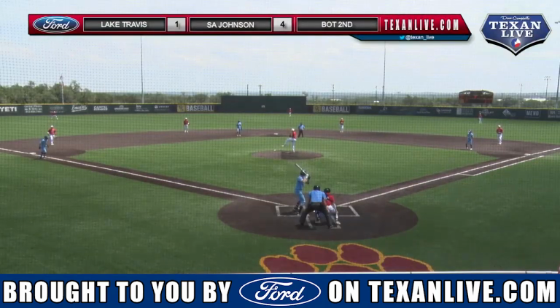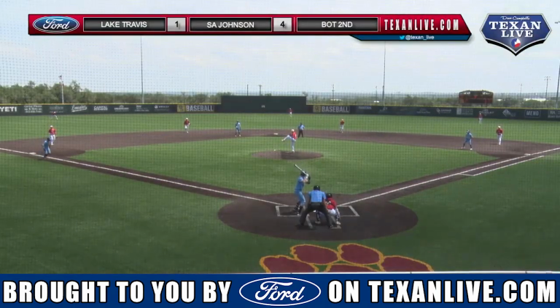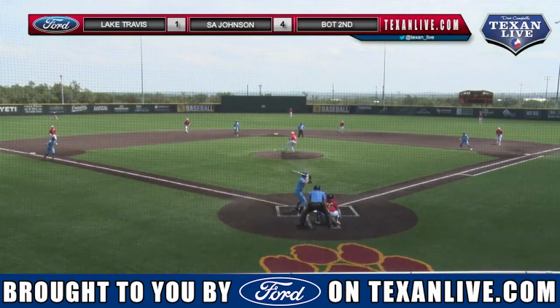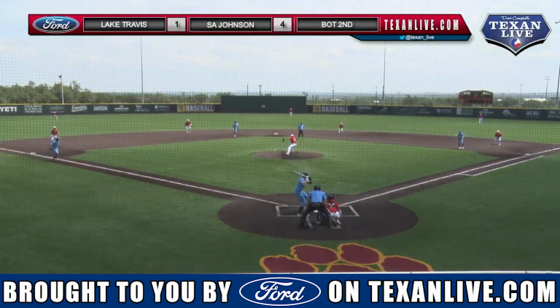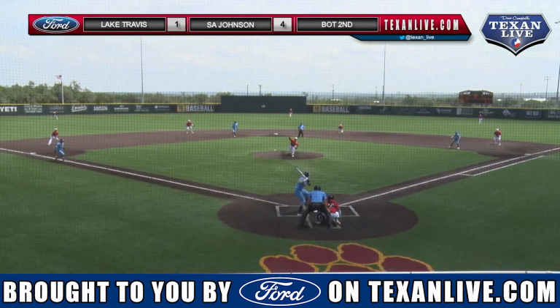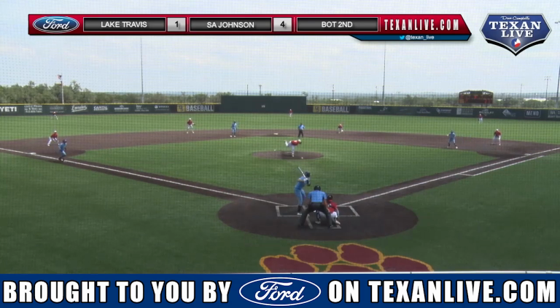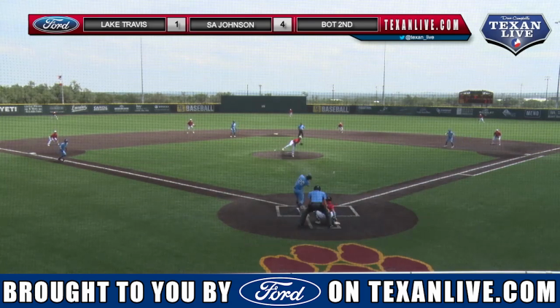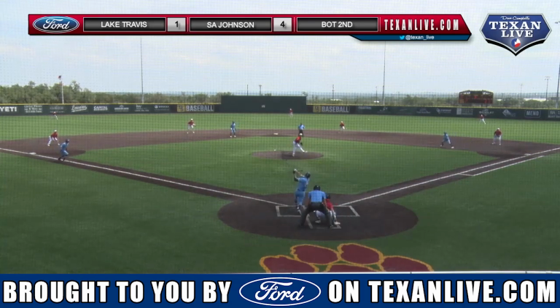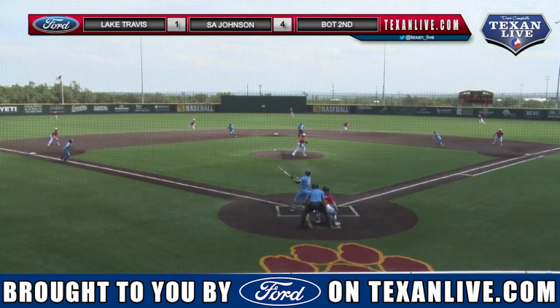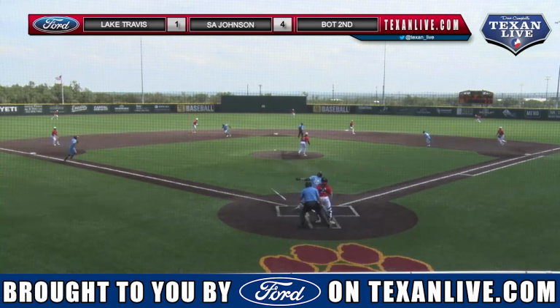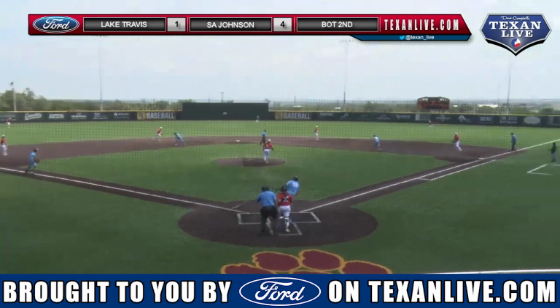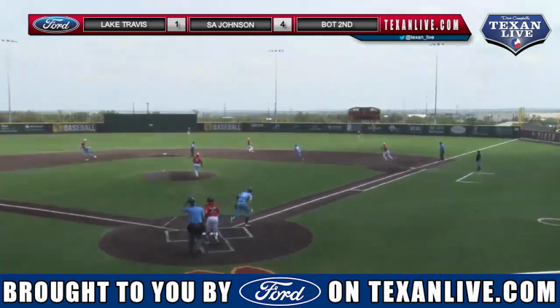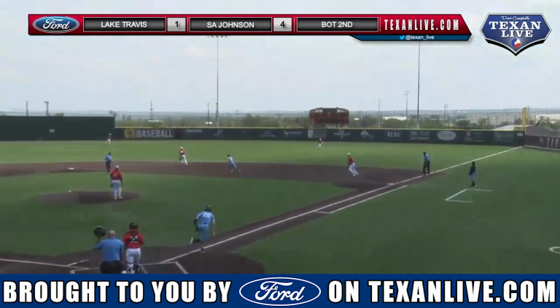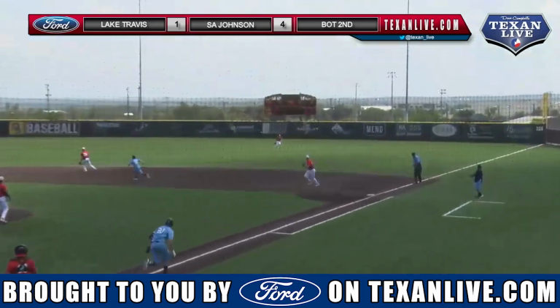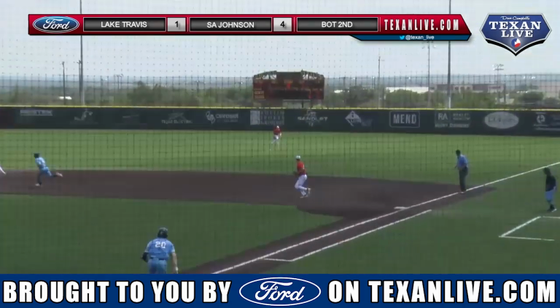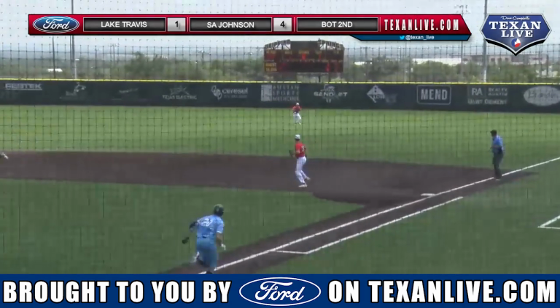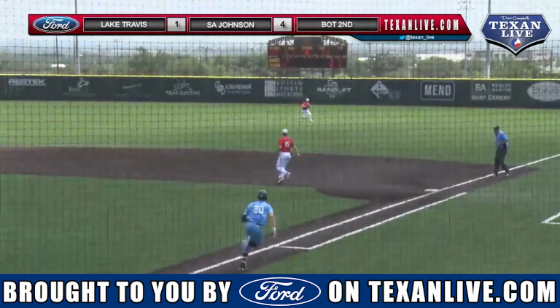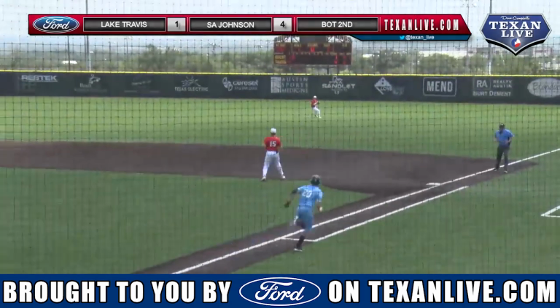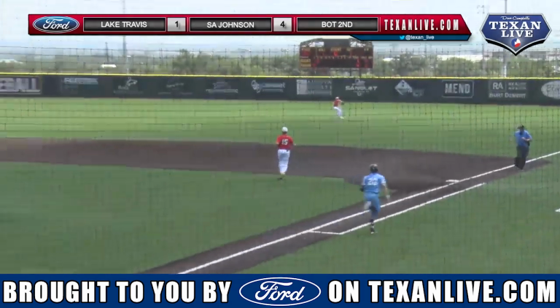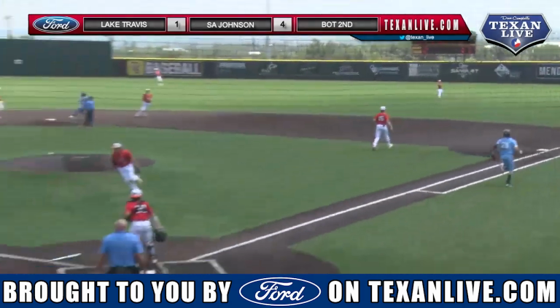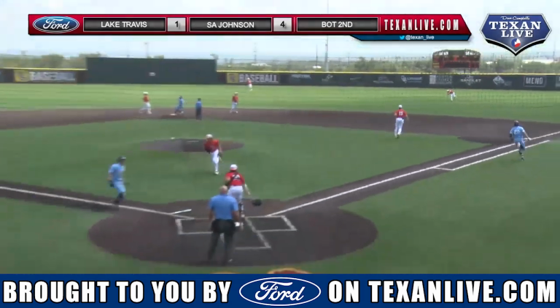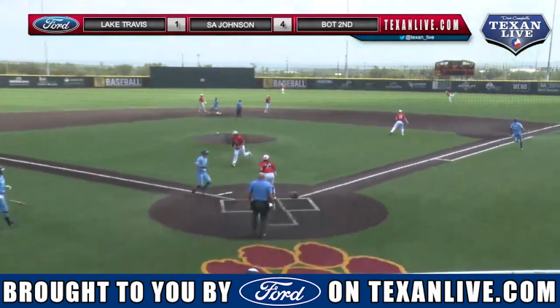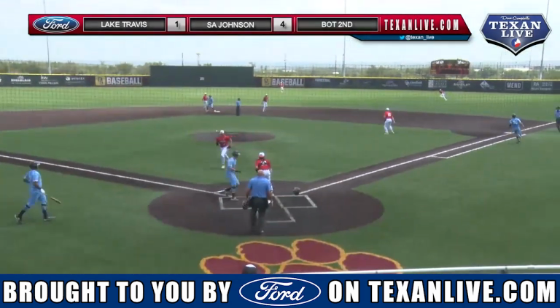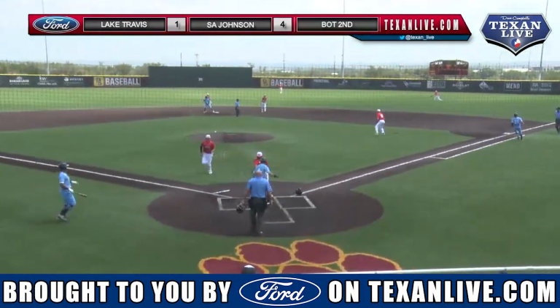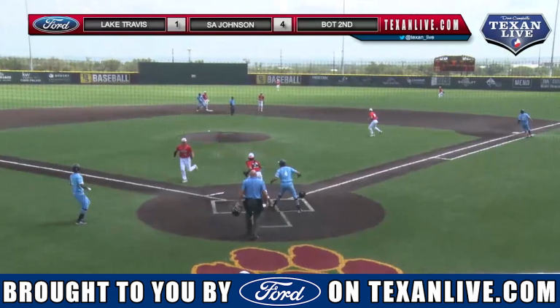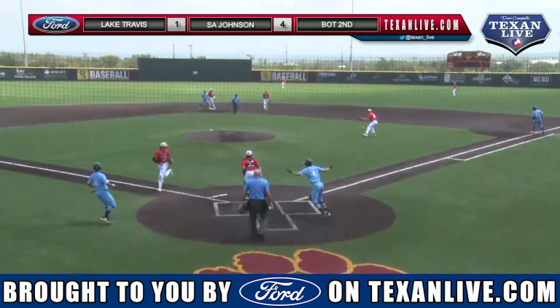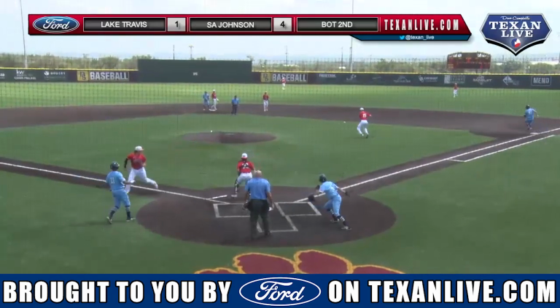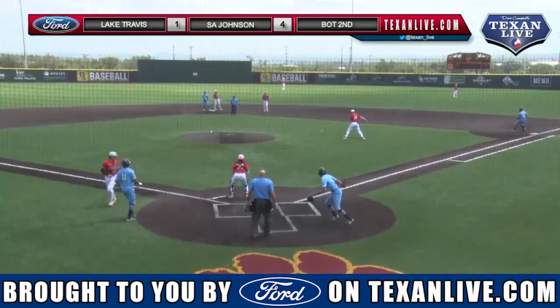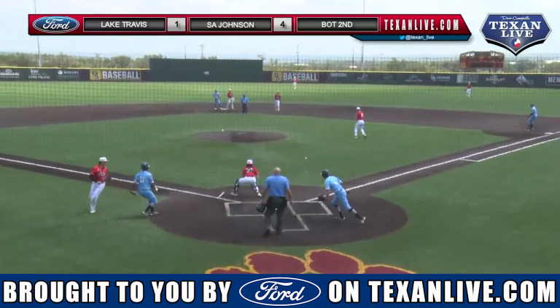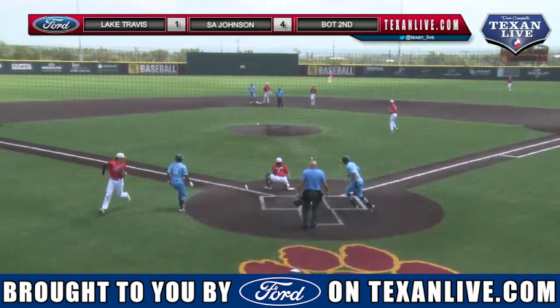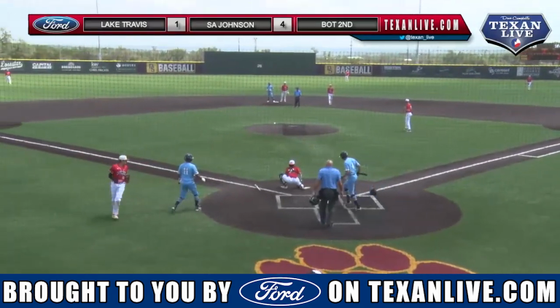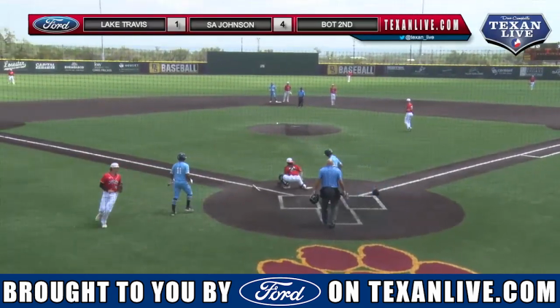Giving you a more comfortable margin here against the Cavs. It's sent out into right field, it's going to drop in front of Austin Glasgow — run number five here for the Jacks.